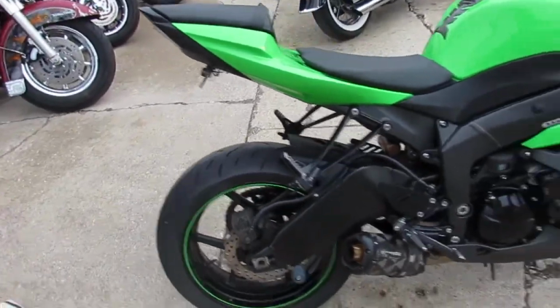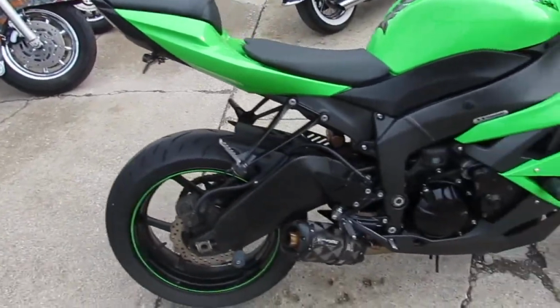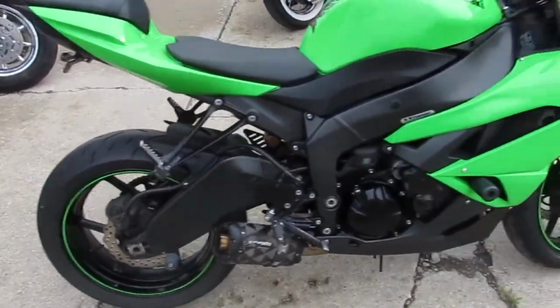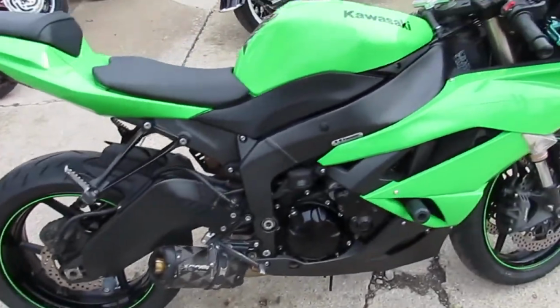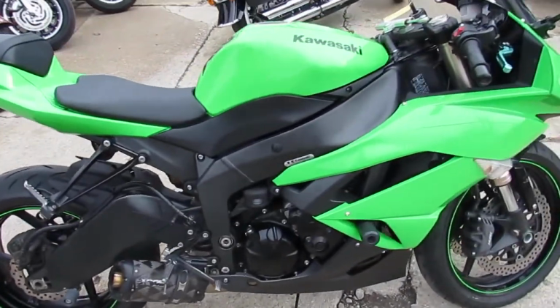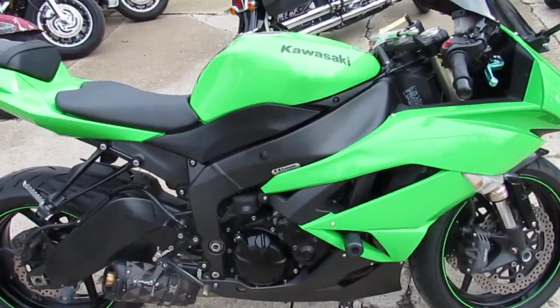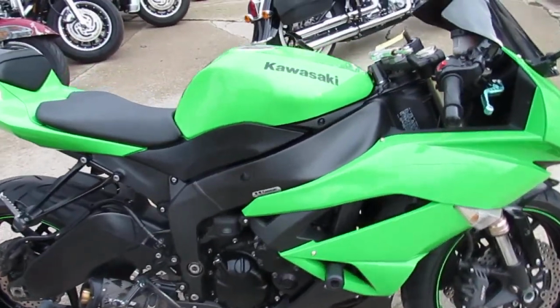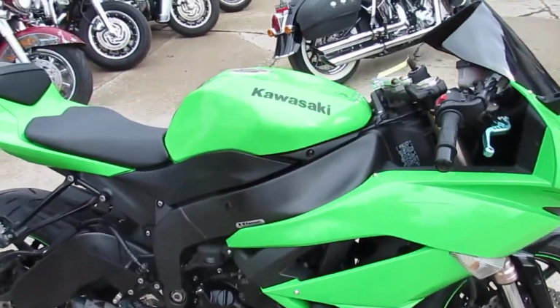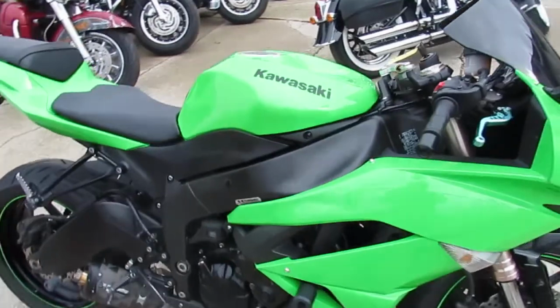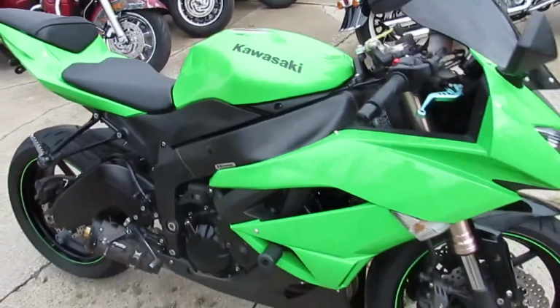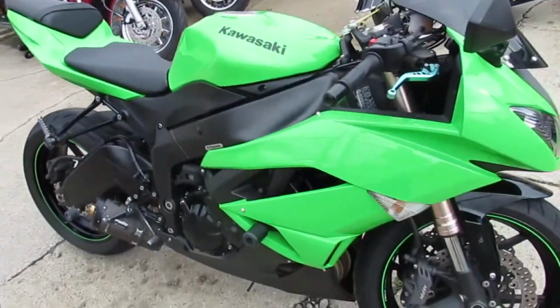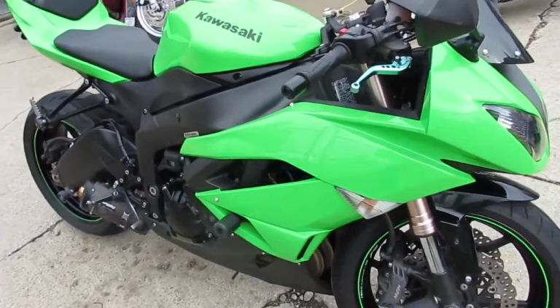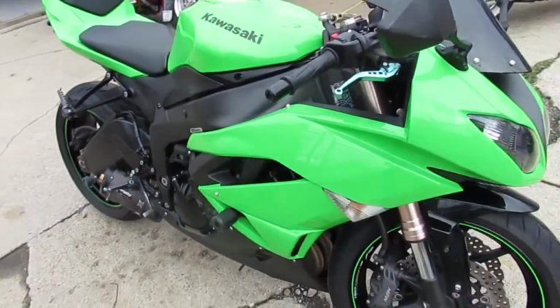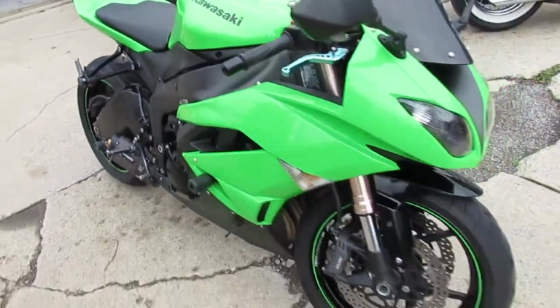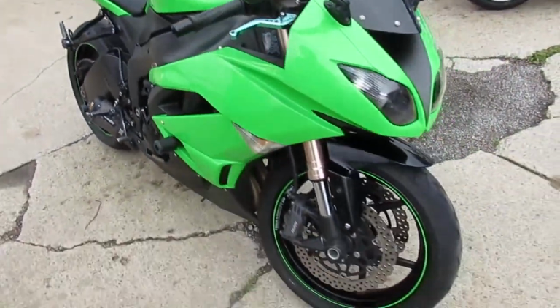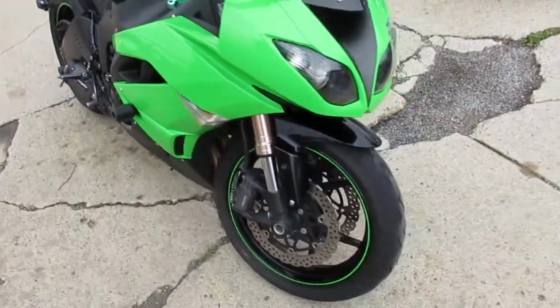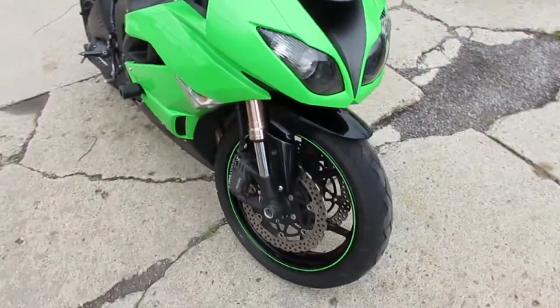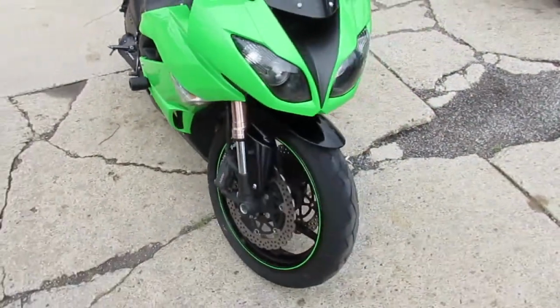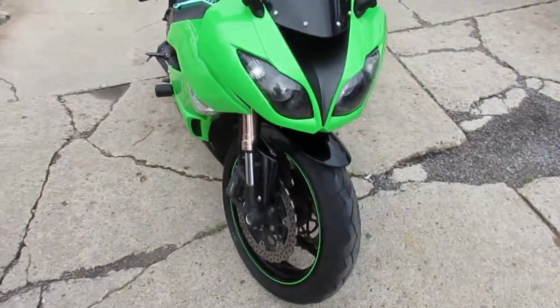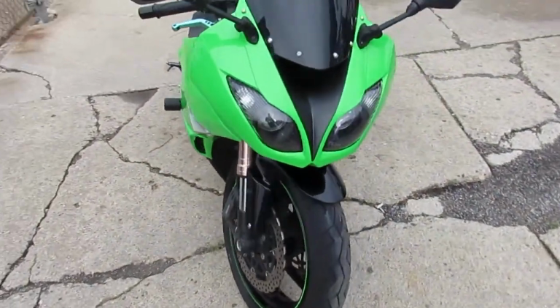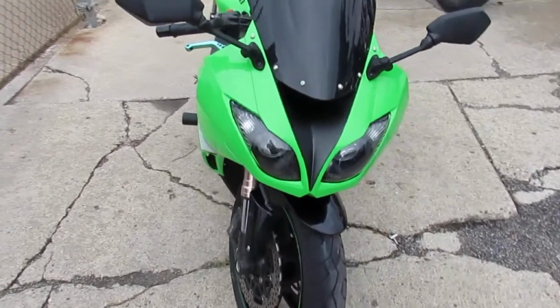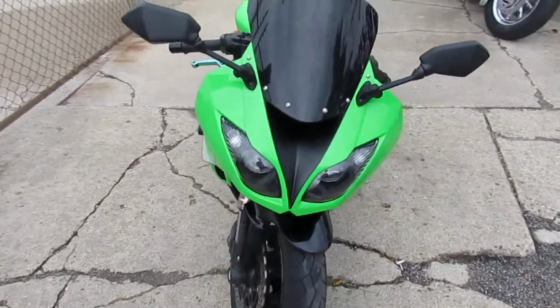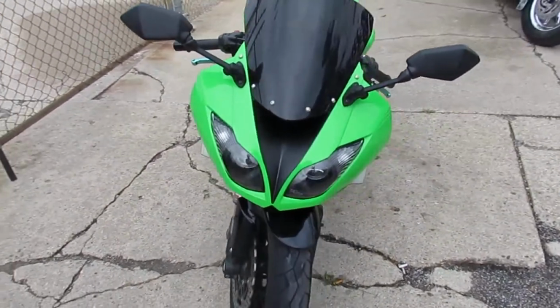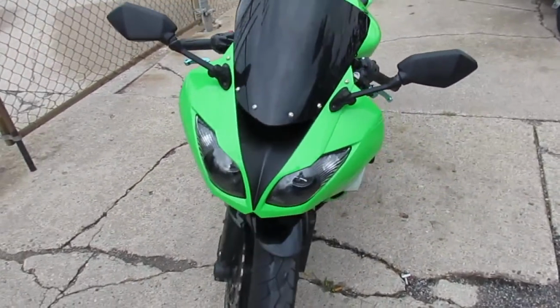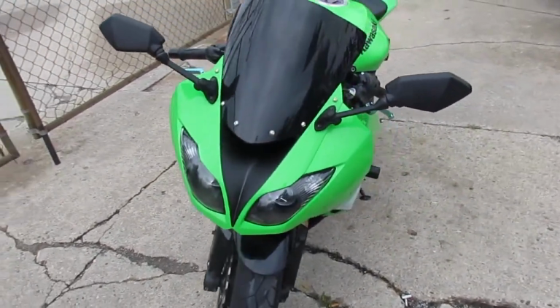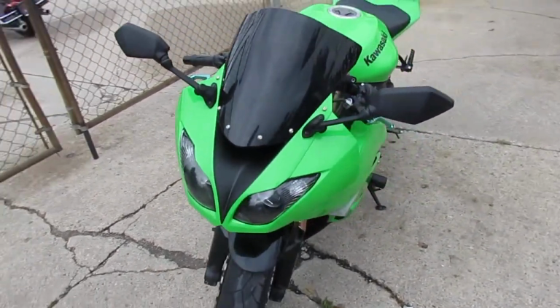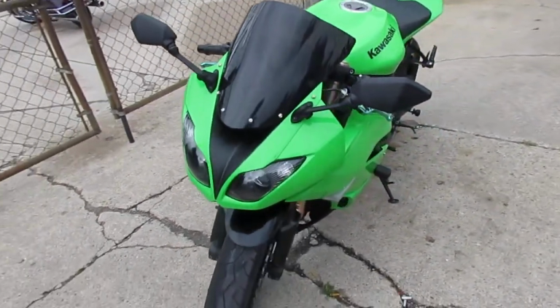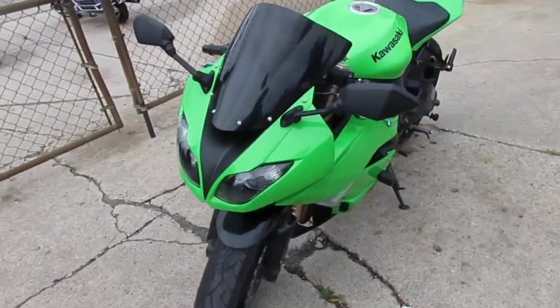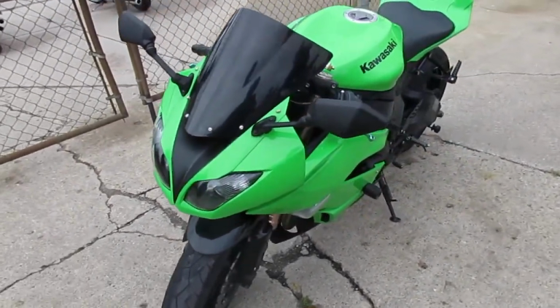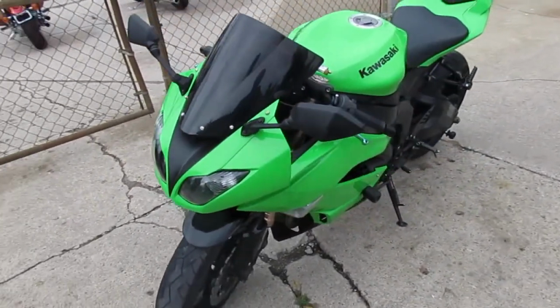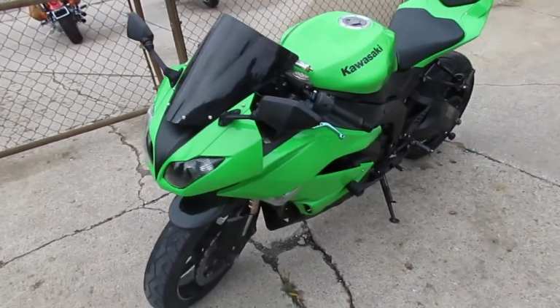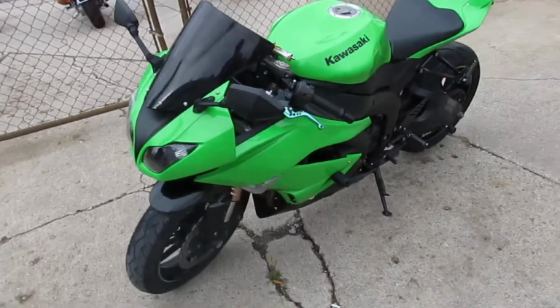This one's only got 15,012 miles. Sharp, clean bike in Kawasaki Racing Green. This one's done right — it's got the 2 Brothers Carbon Fiber Exhaust, CRG levers, Ohlins steering dampener and more, guys. Great bike, only $59.99.